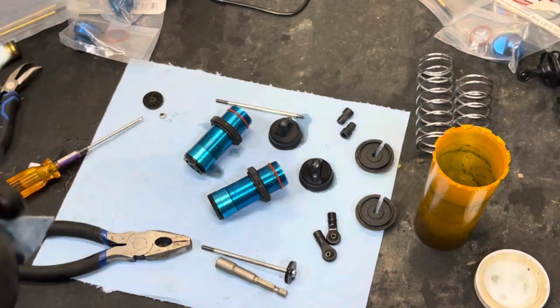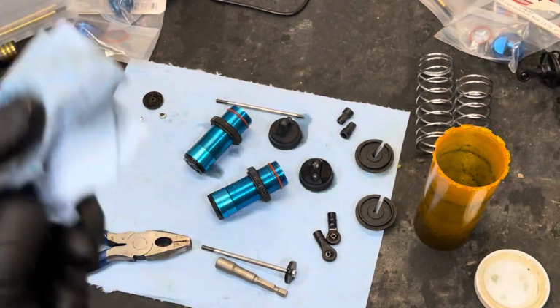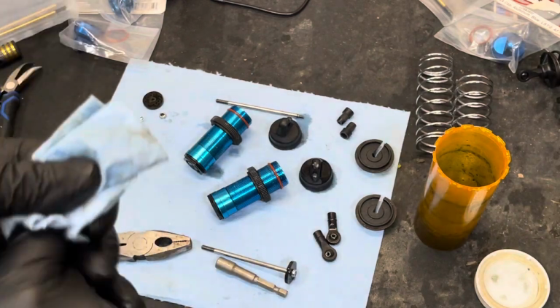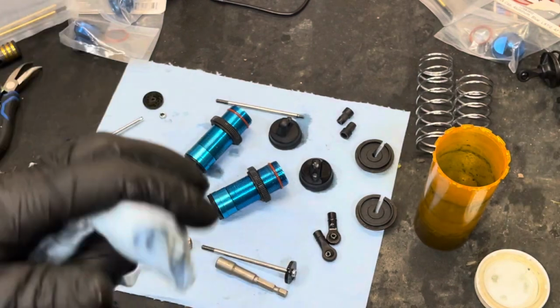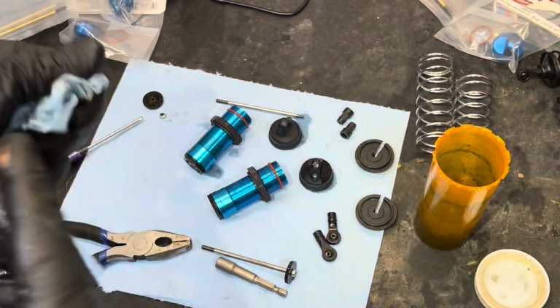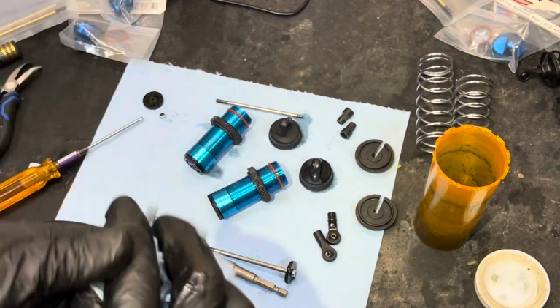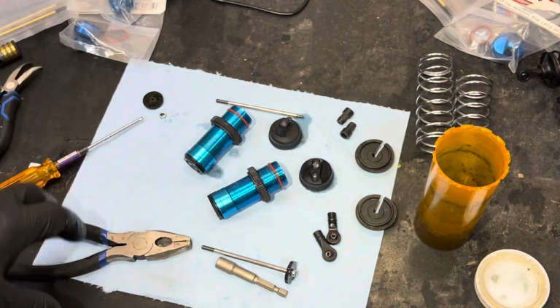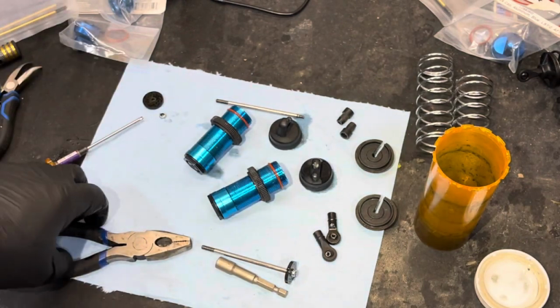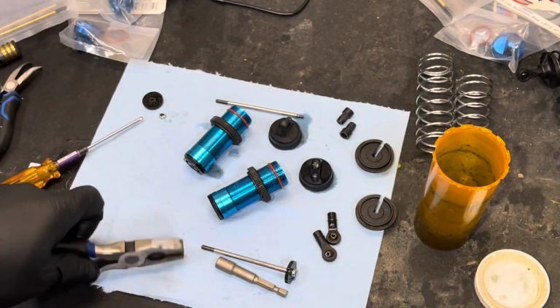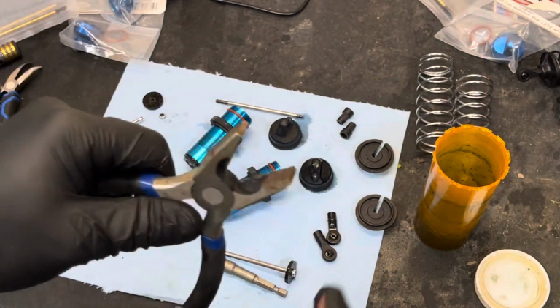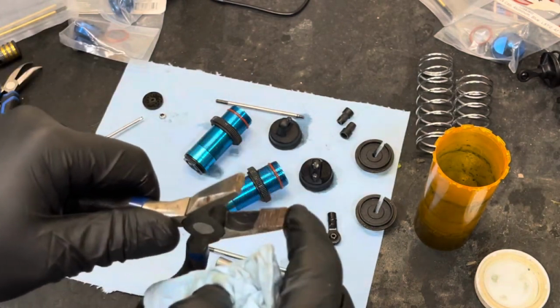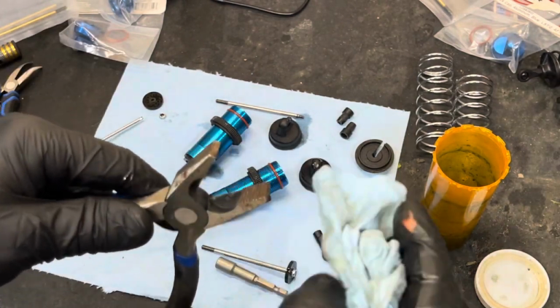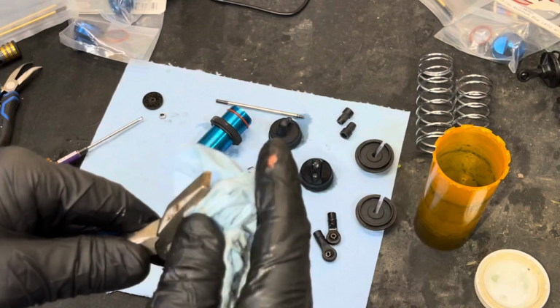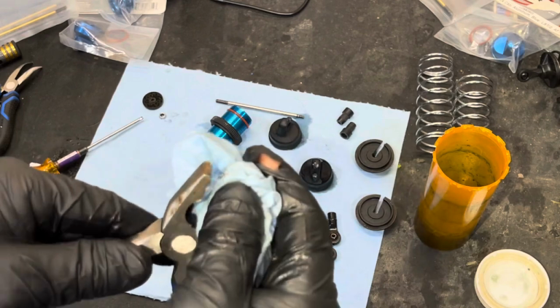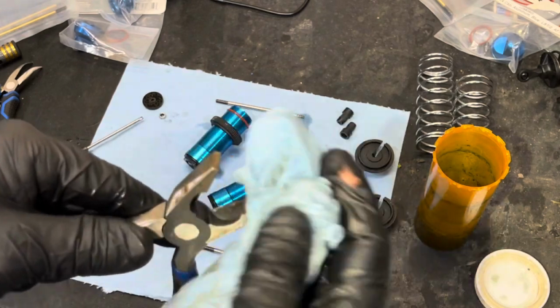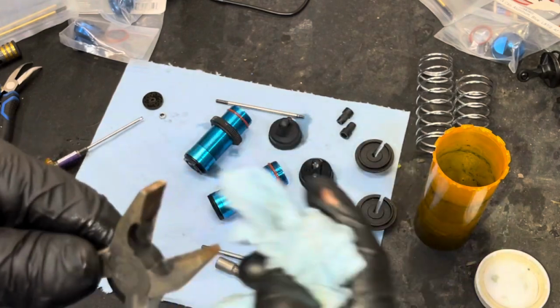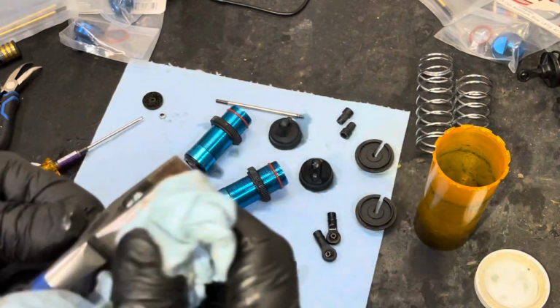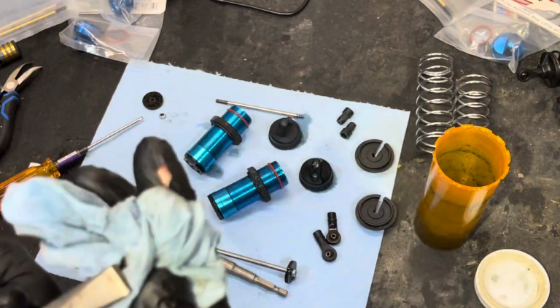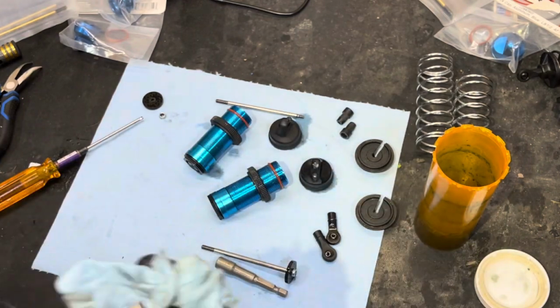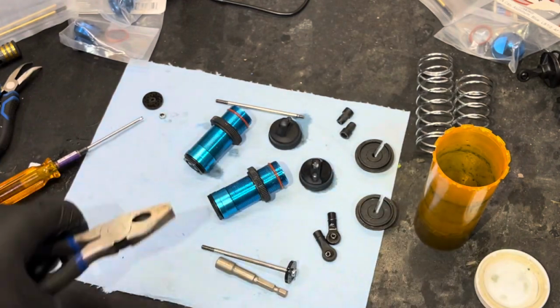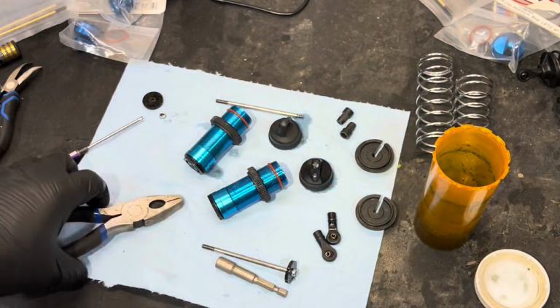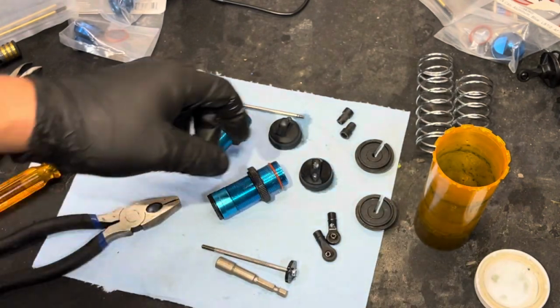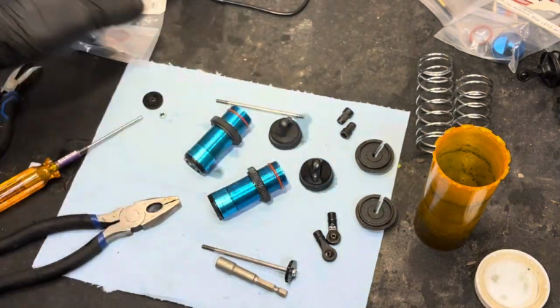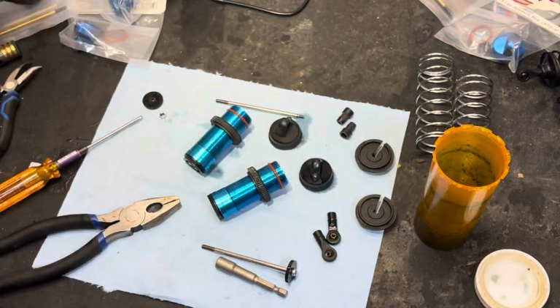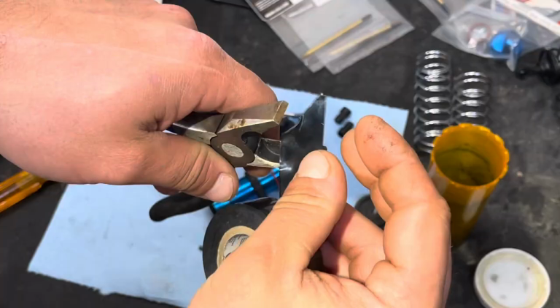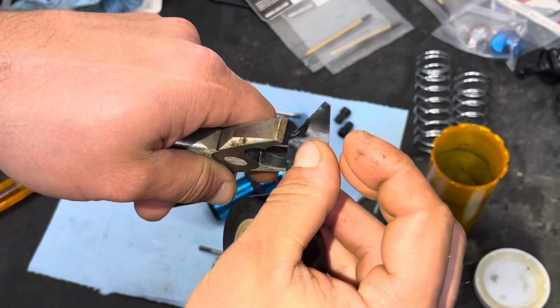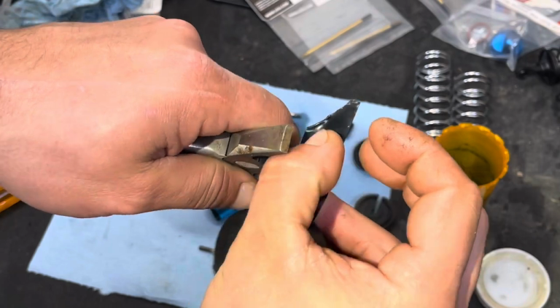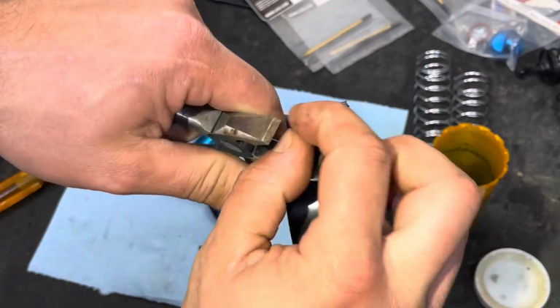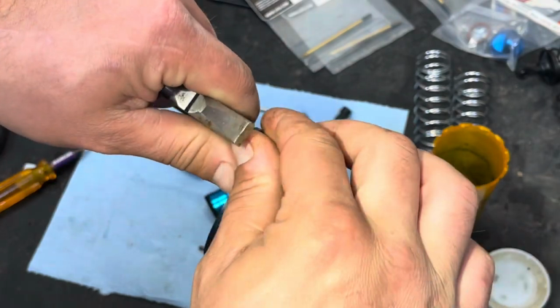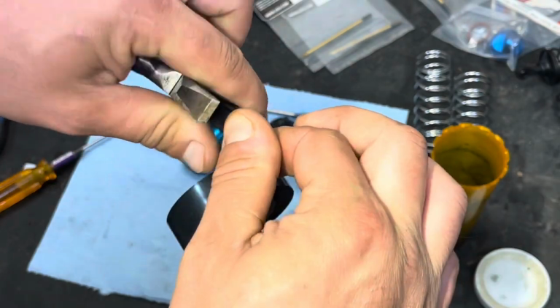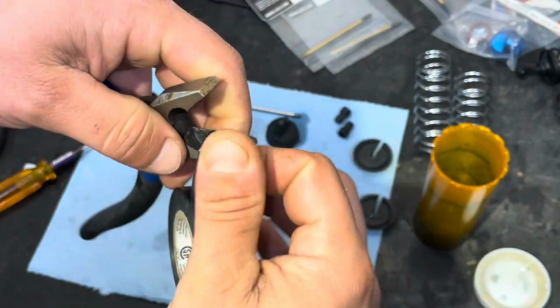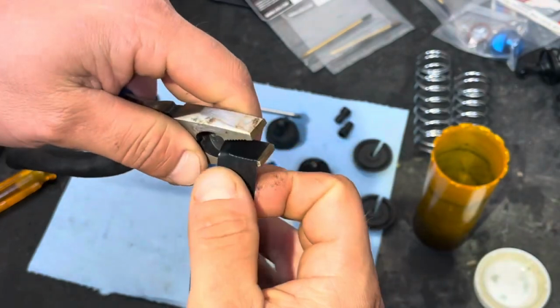A little tip: you can put some electrical tape around the end of this so you don't ruin the shock shafts. This is a tip I saw in an old RC magazine.